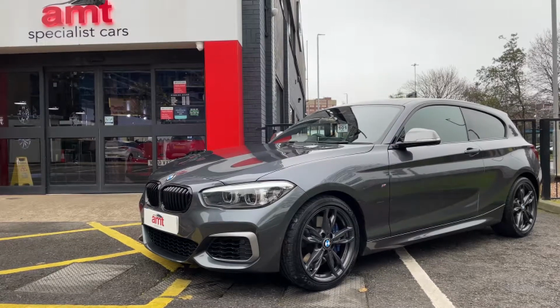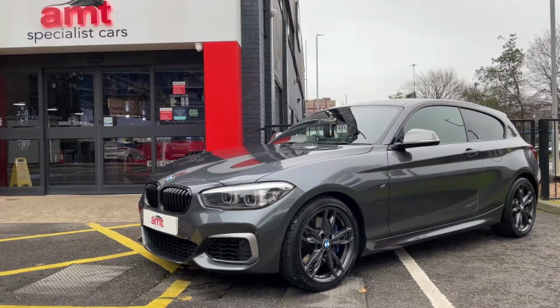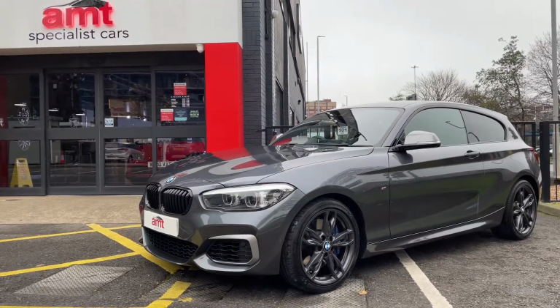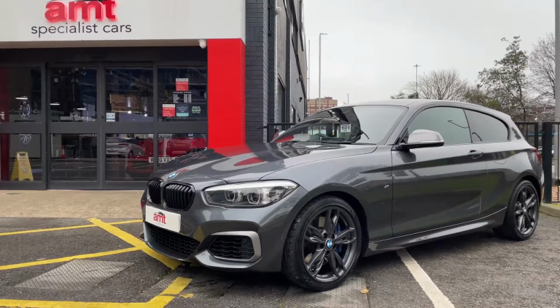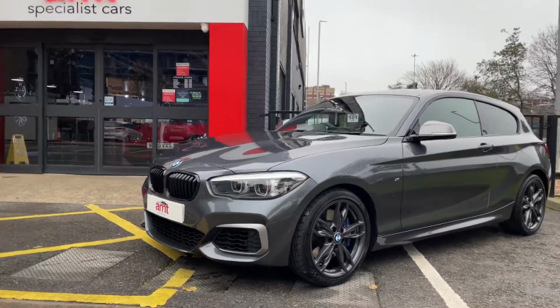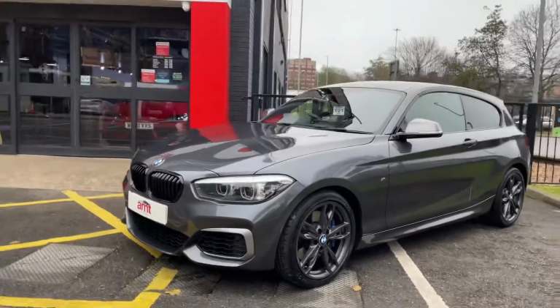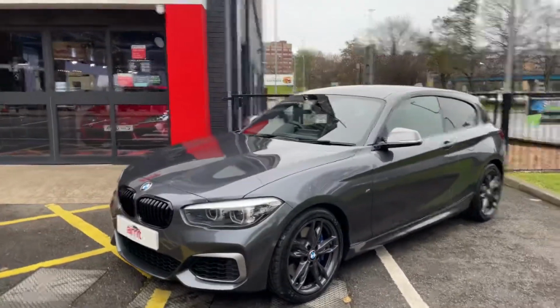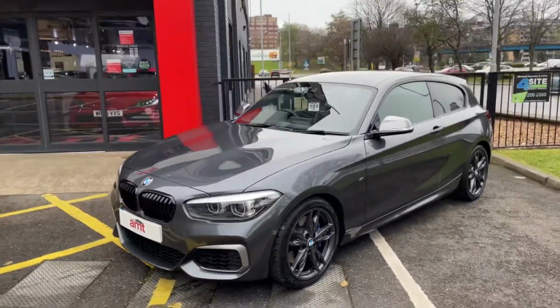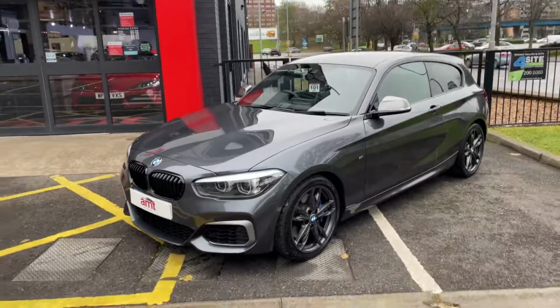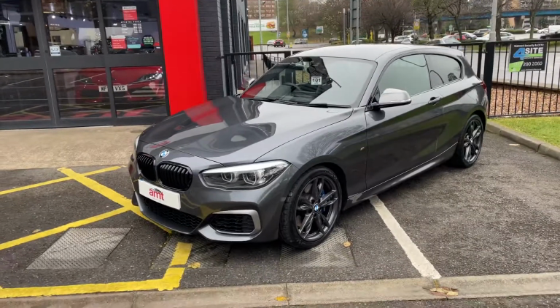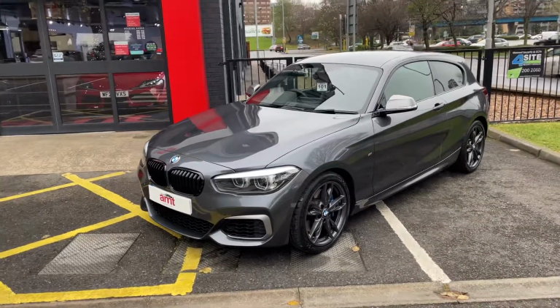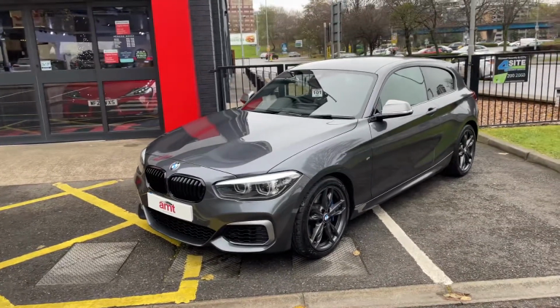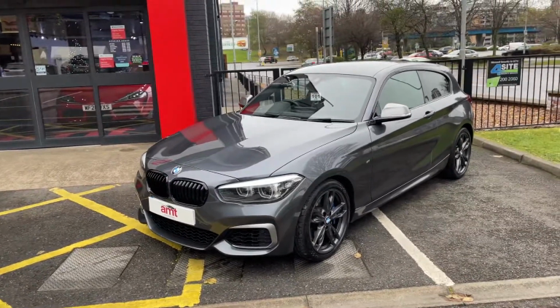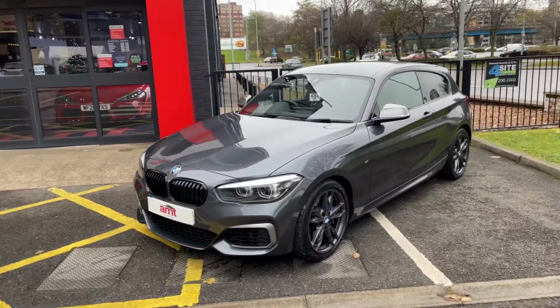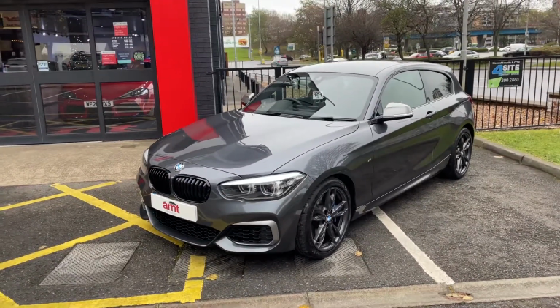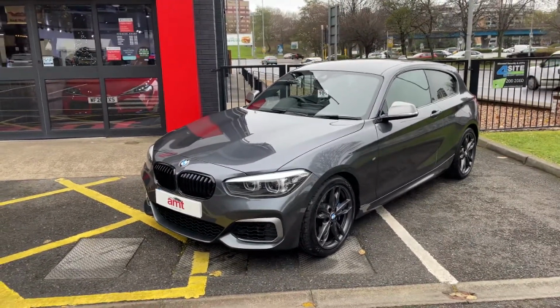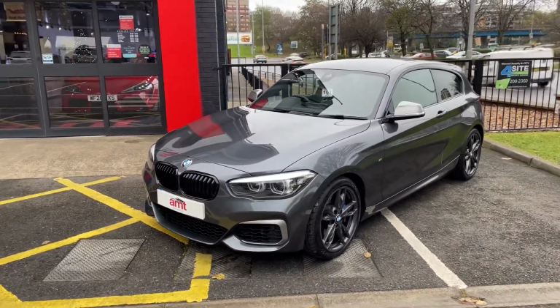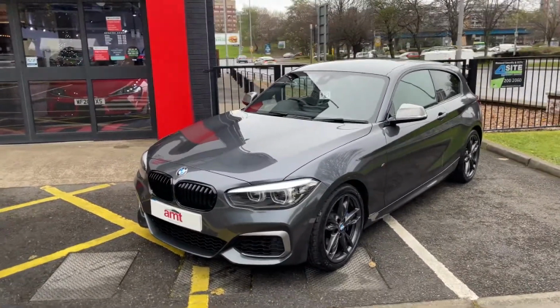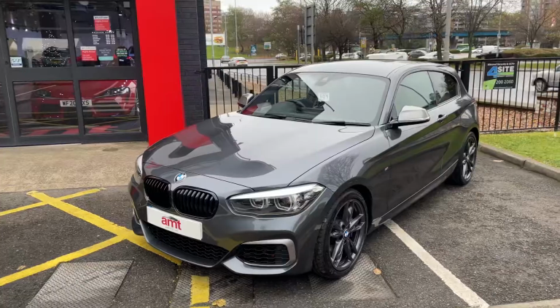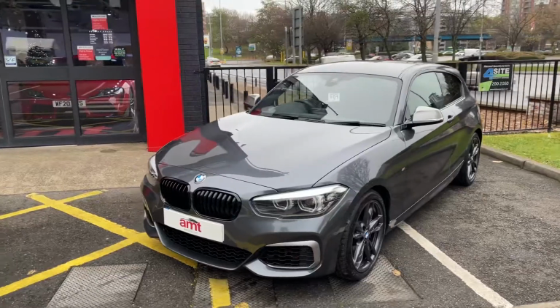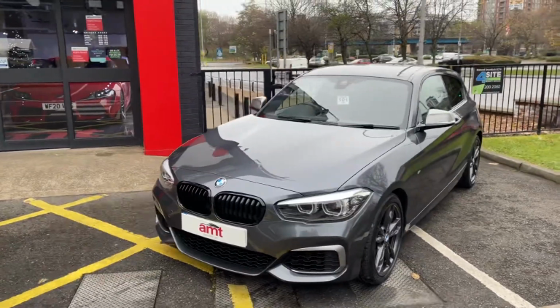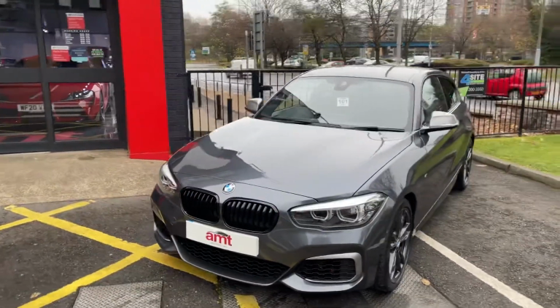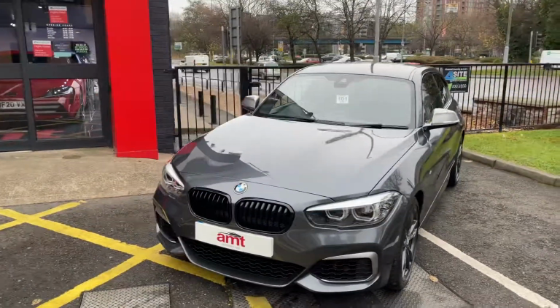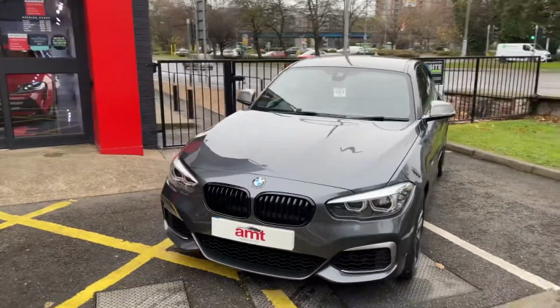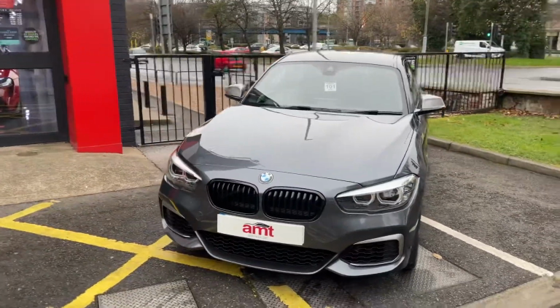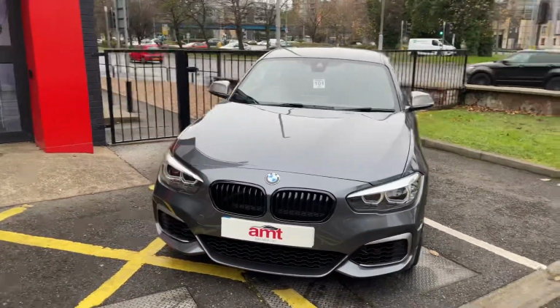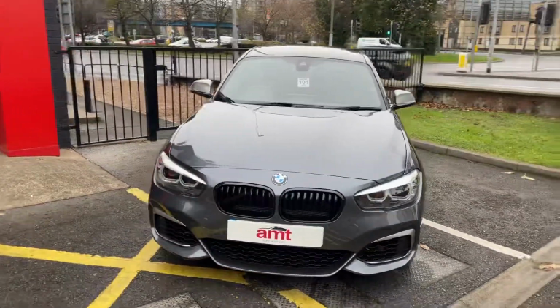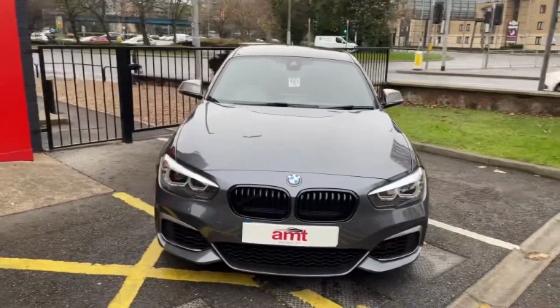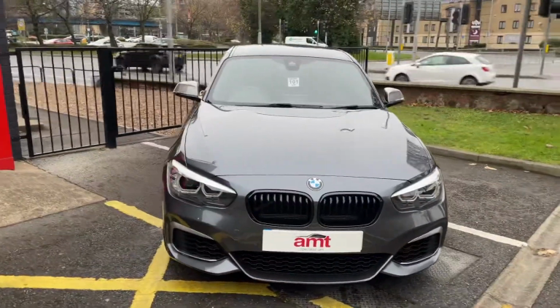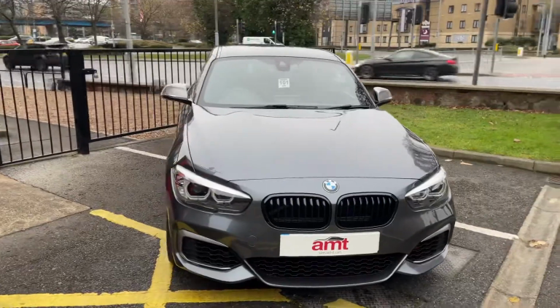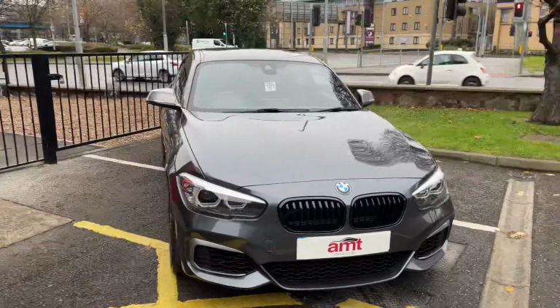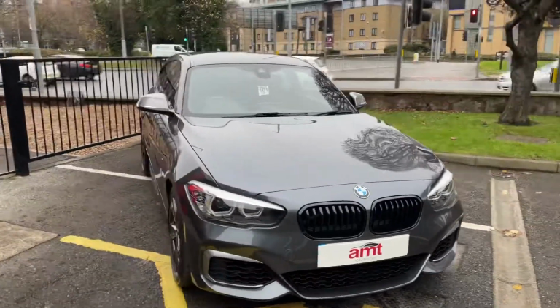Good morning everybody and welcome from AMT Specialist Cars in Leeds. What a piece of kit we have sat in front of you today. This is a BMW M140i Shadow Edition finished in Mineral Grey.